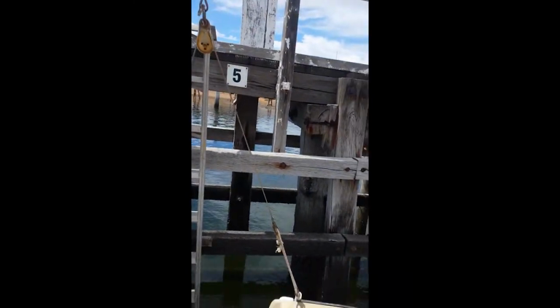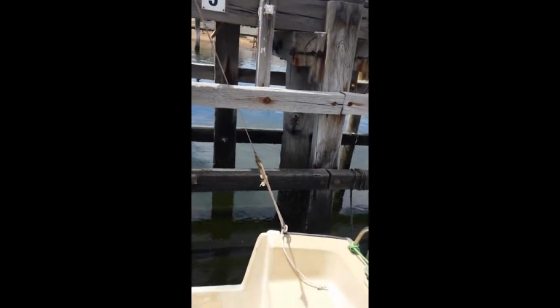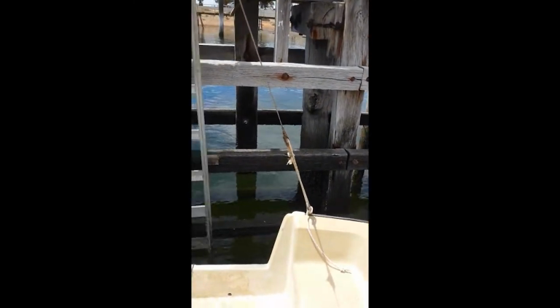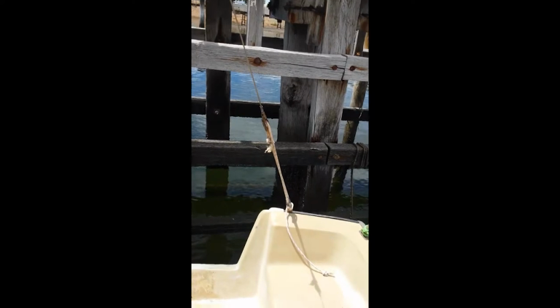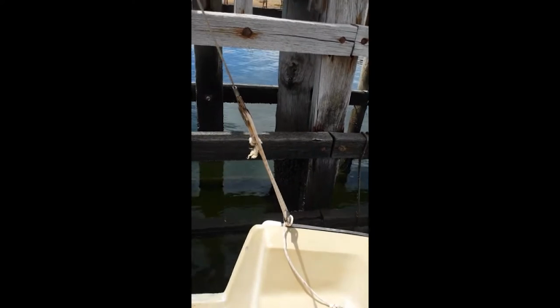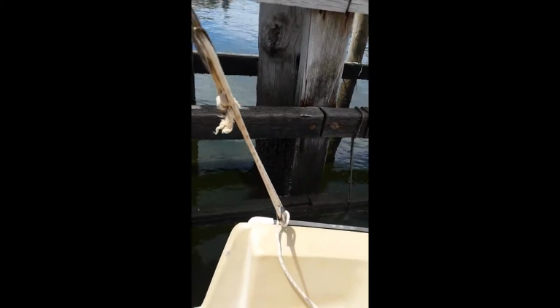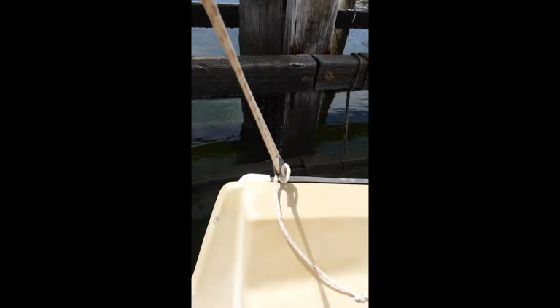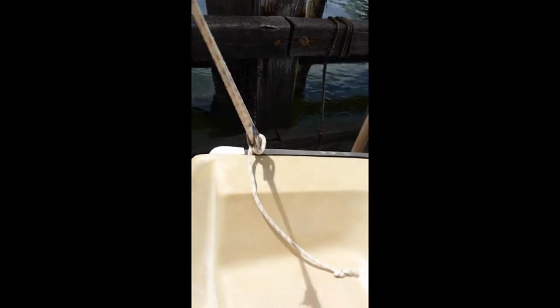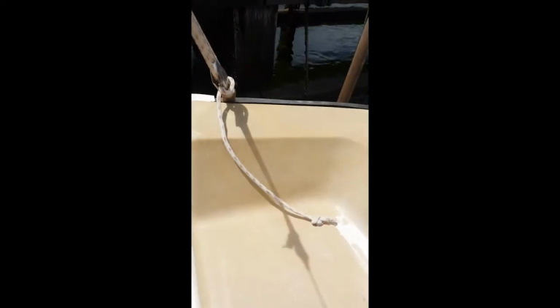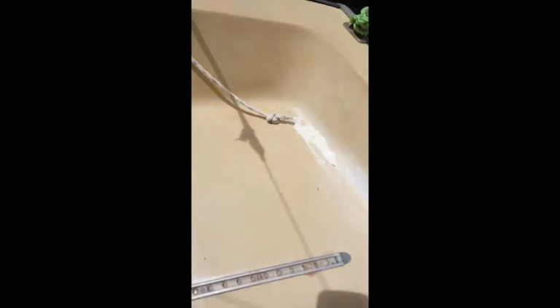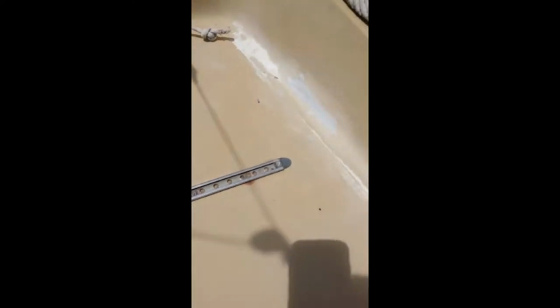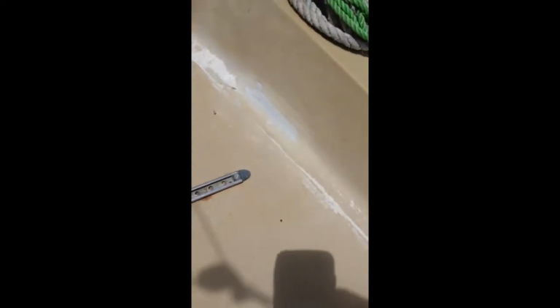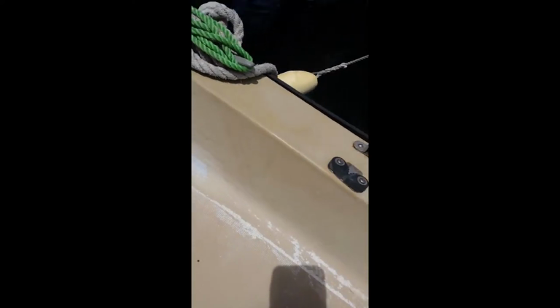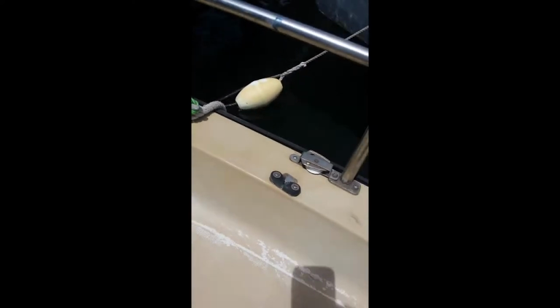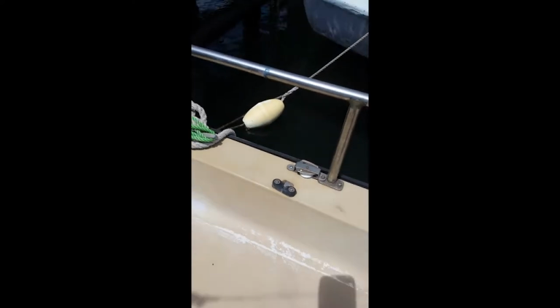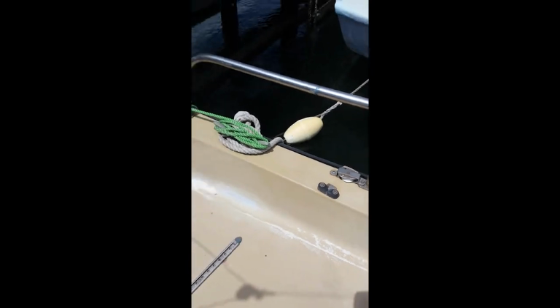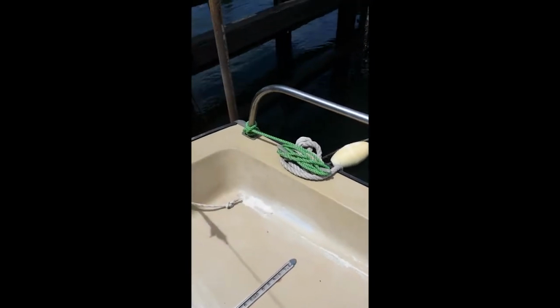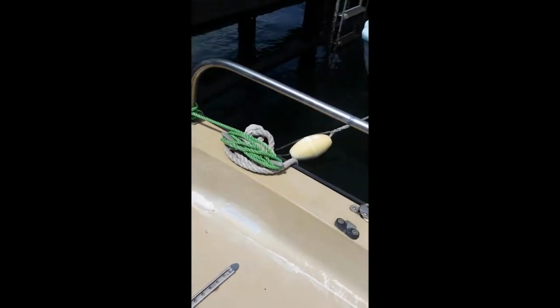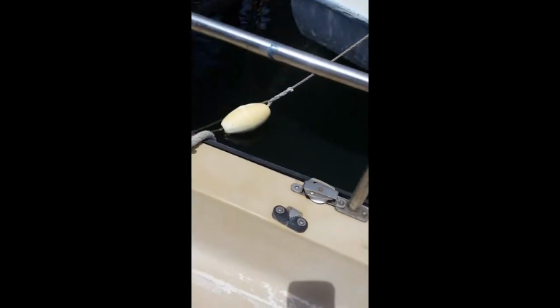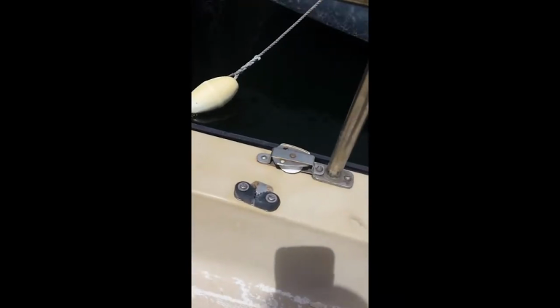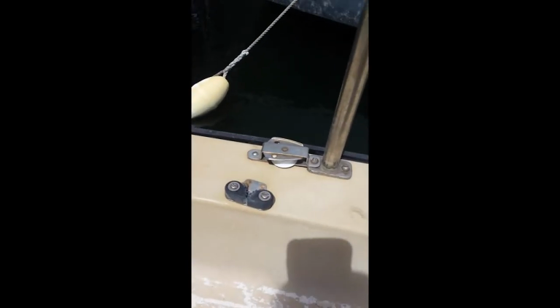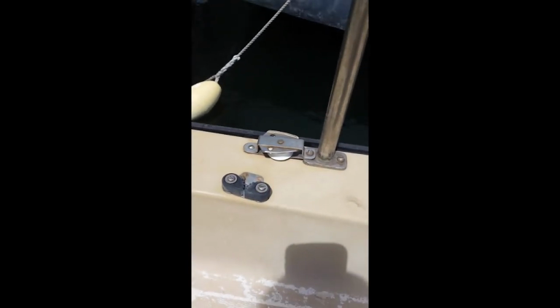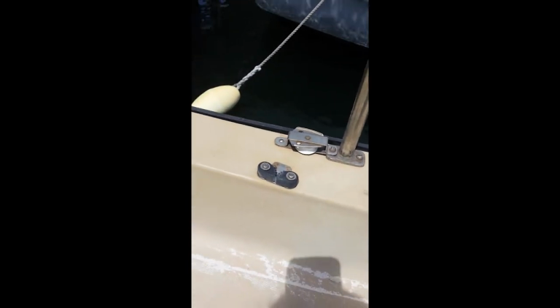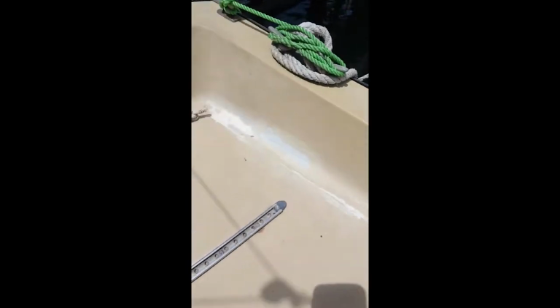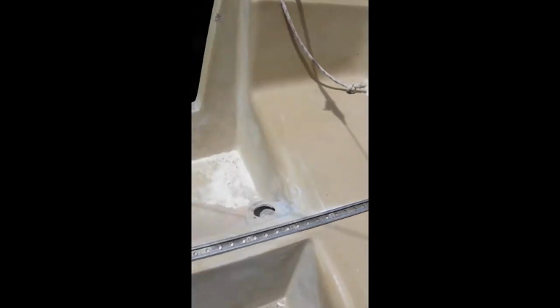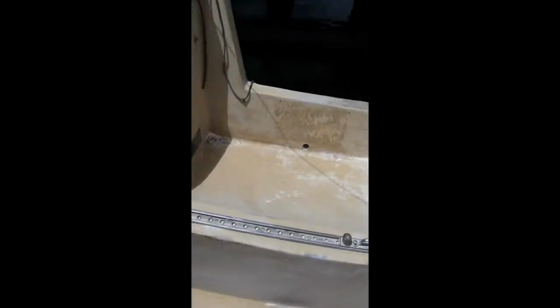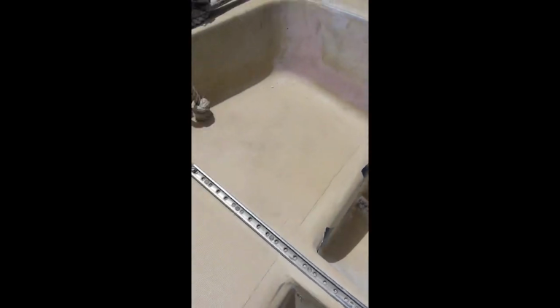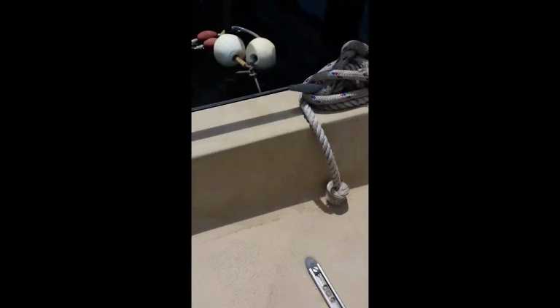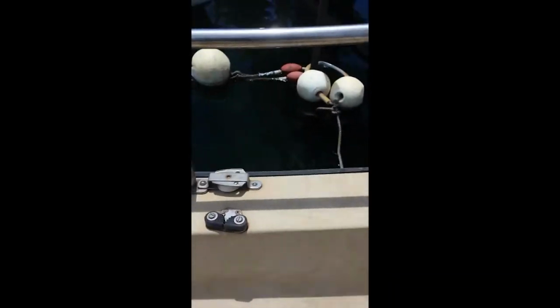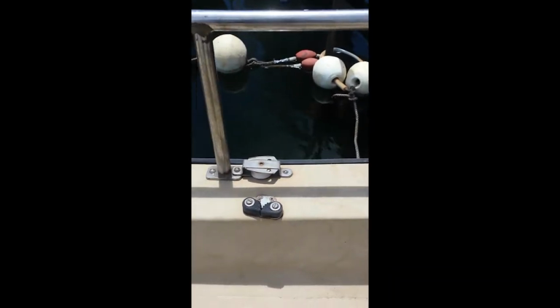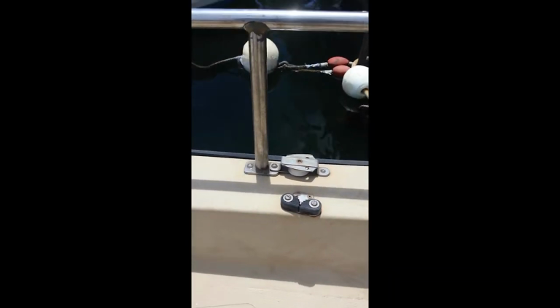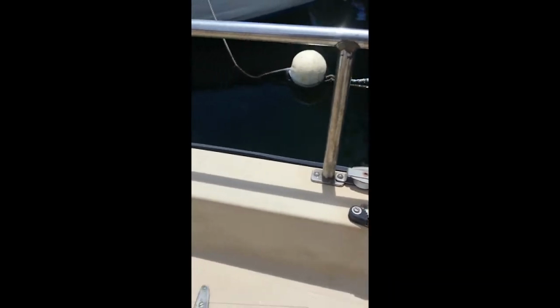Just to look at the backstay there — we replaced all of that. The standing rigging wasn't too bad up in the turnbuckles and that sort of thing, but other than that it was a big project. This boat is from 1972 also.